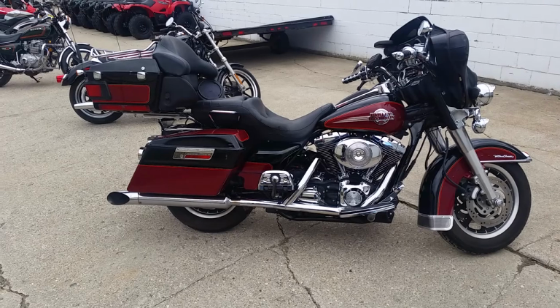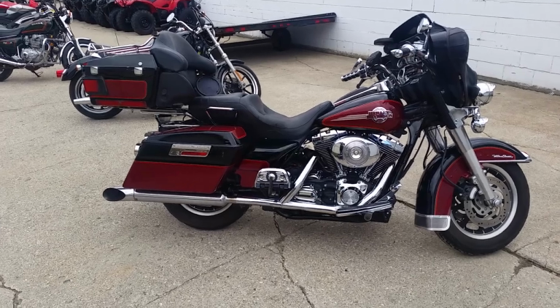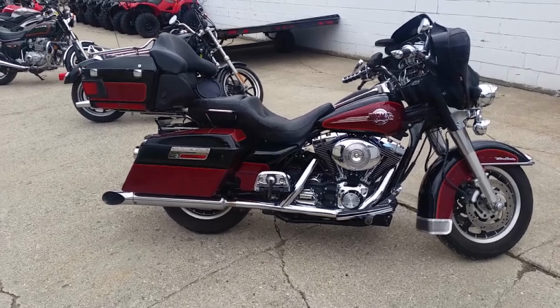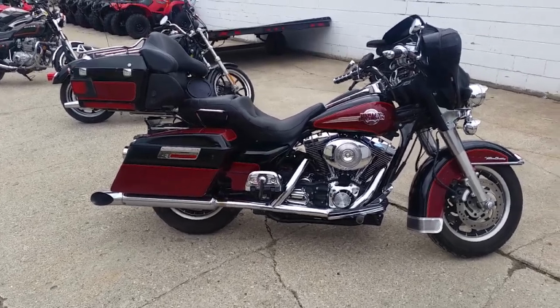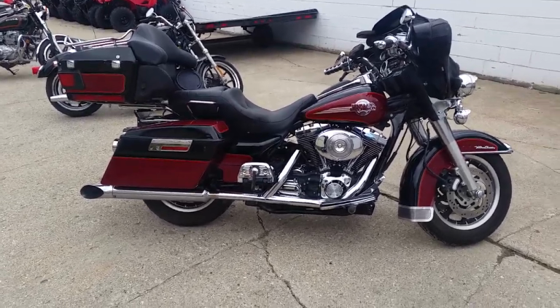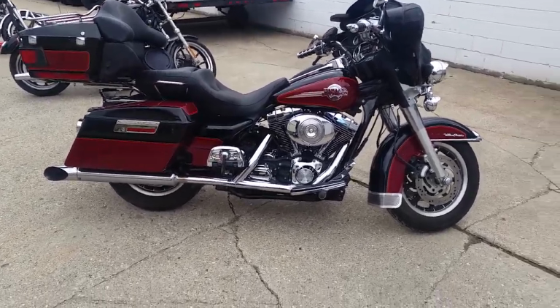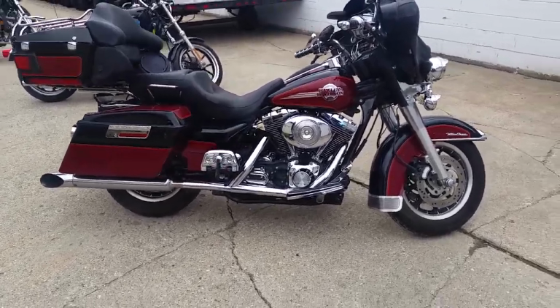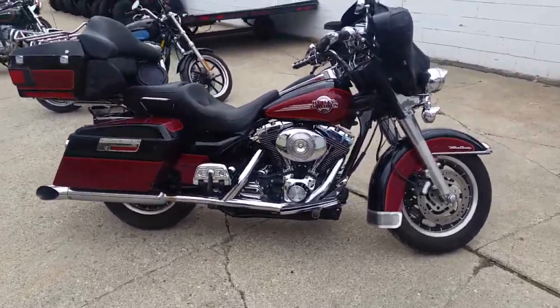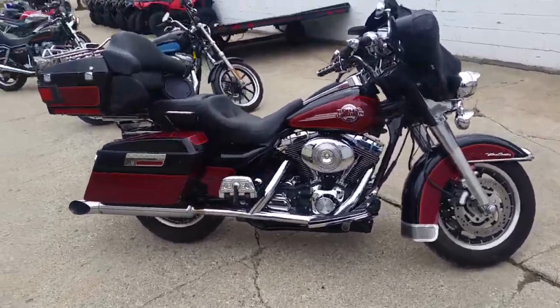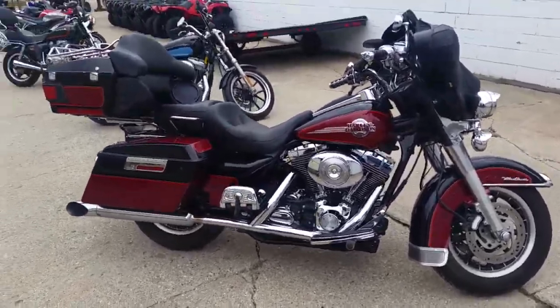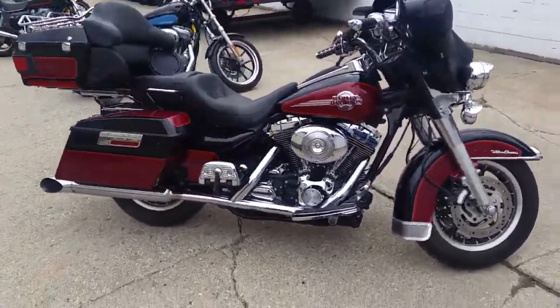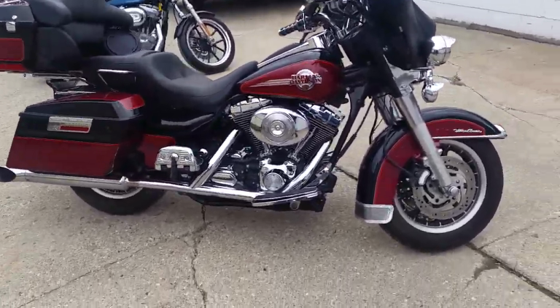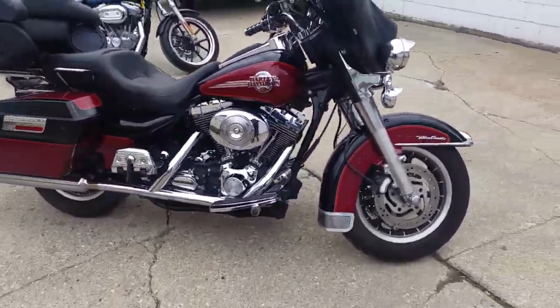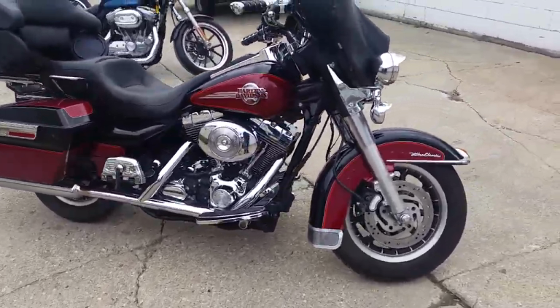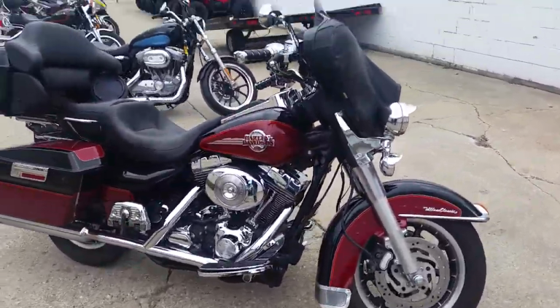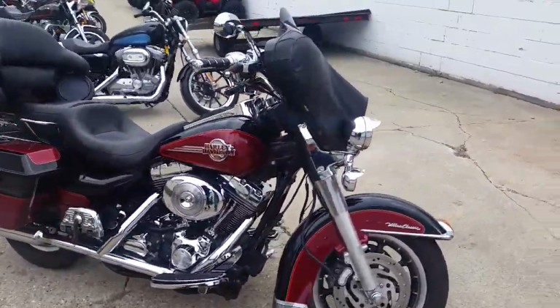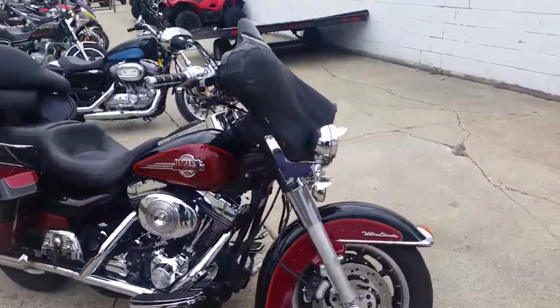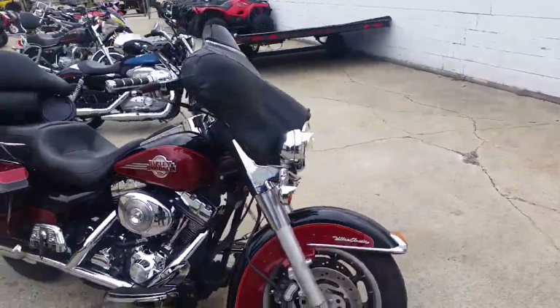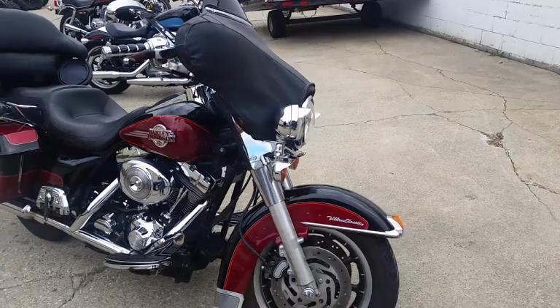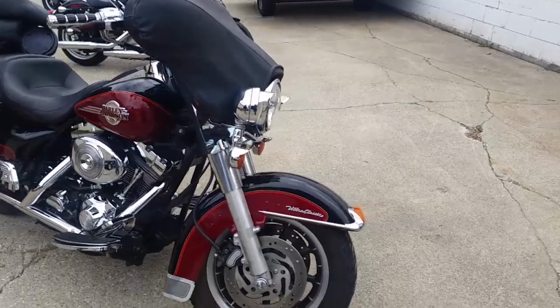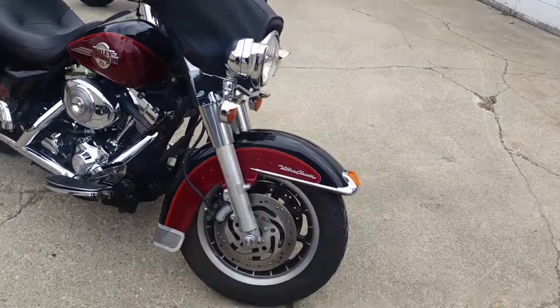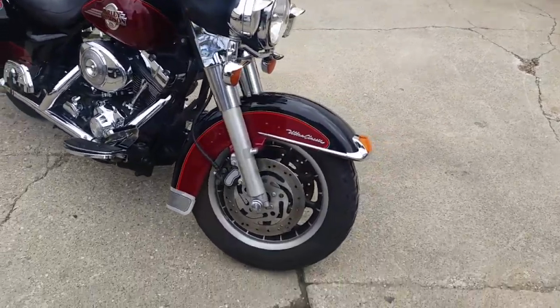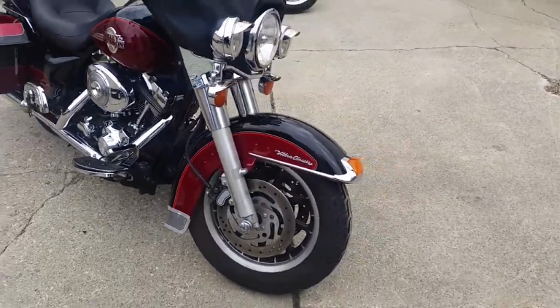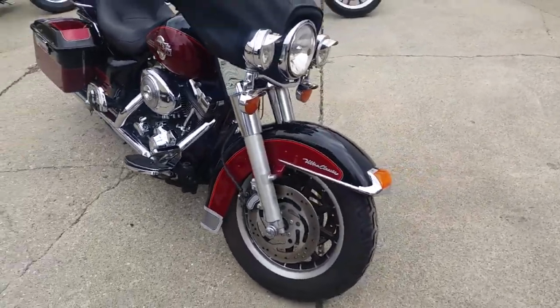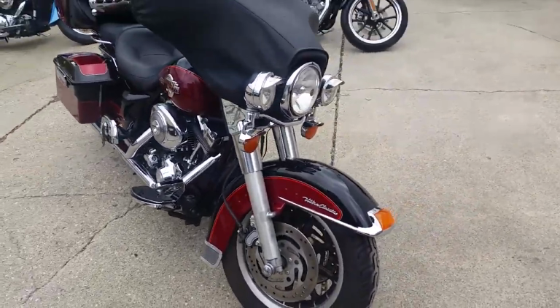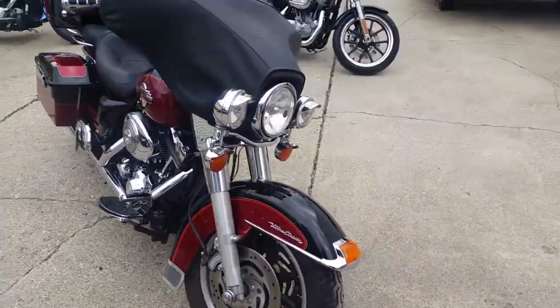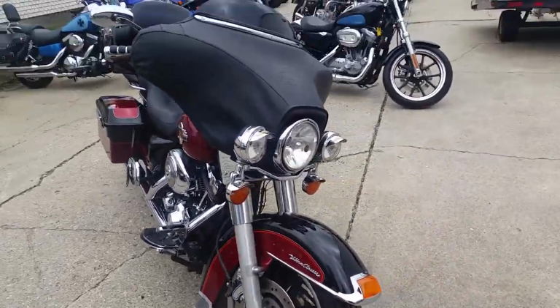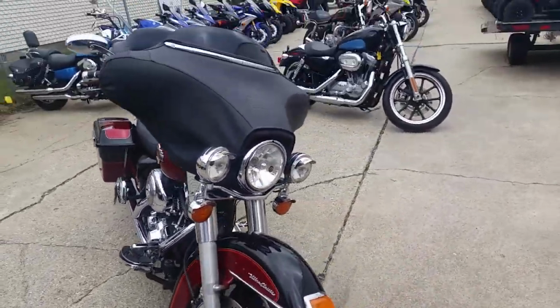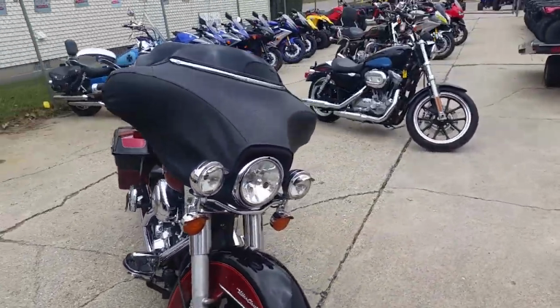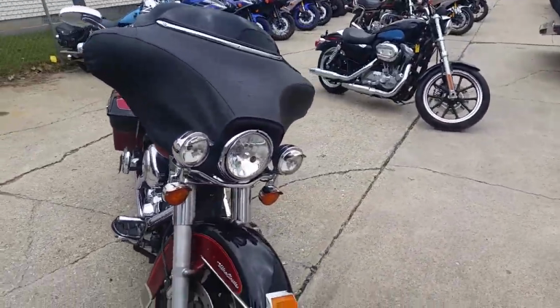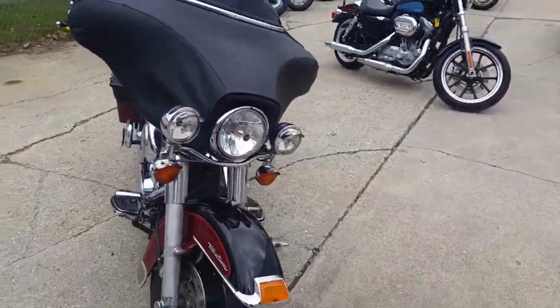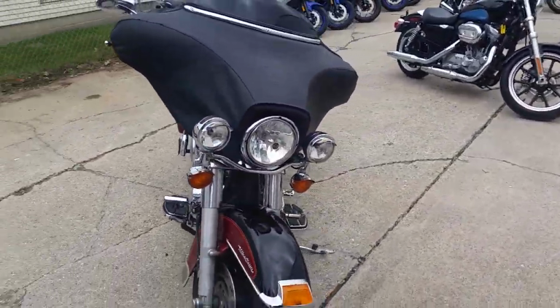Hey guys, Chad and Andrew here at Approval Power Sports, used Harley-Davidson headquarters. We've got a Bosch dog — what do you think, Andrew? There's probably about 80 or 90 of them in here right now. They're moving fast.